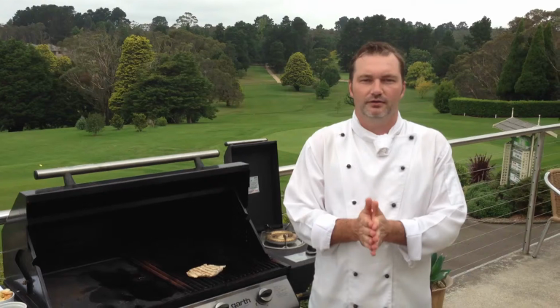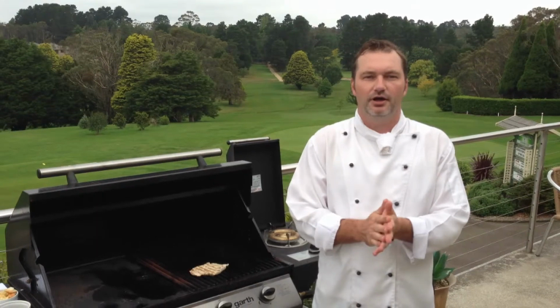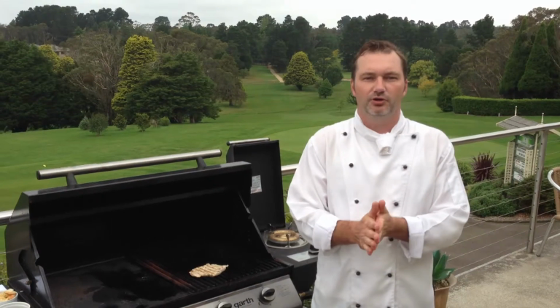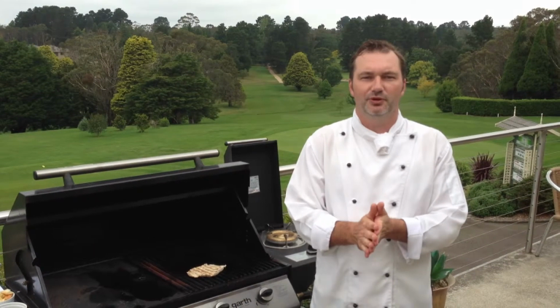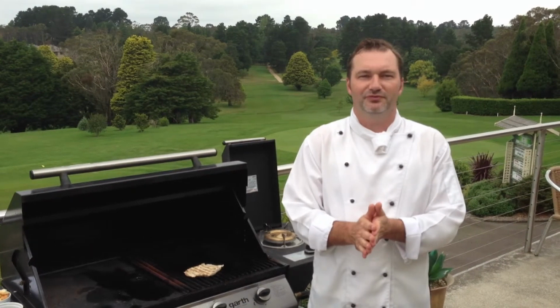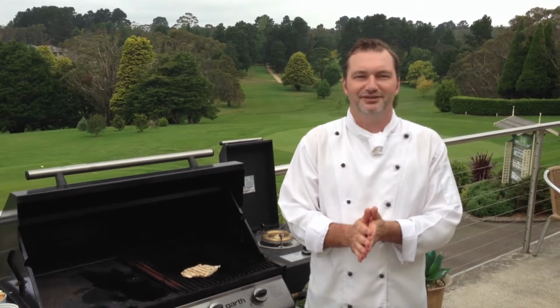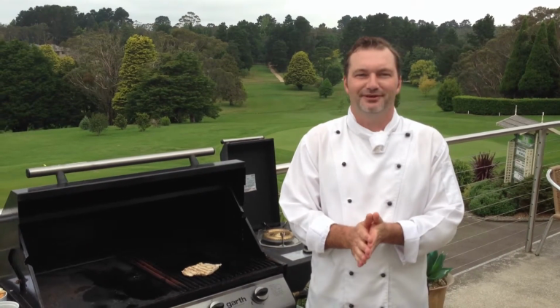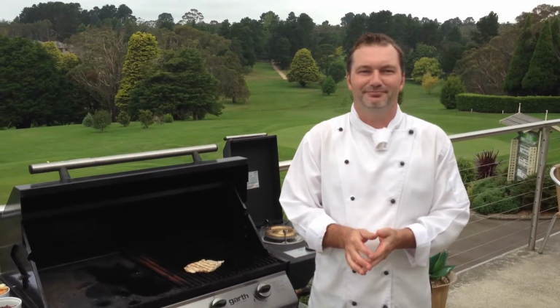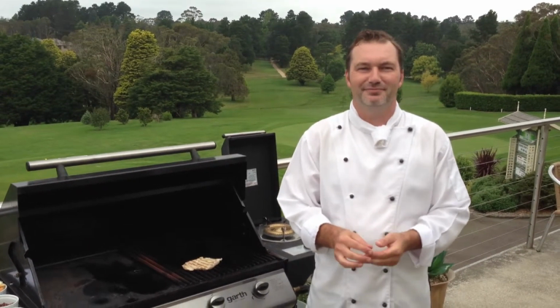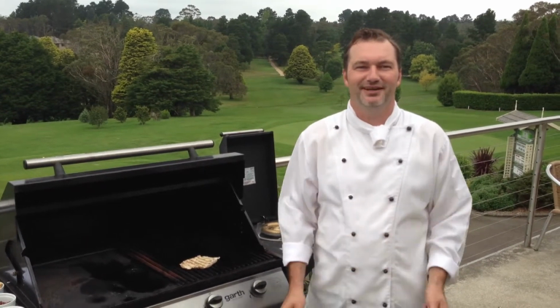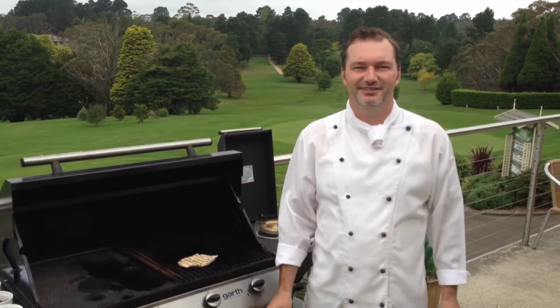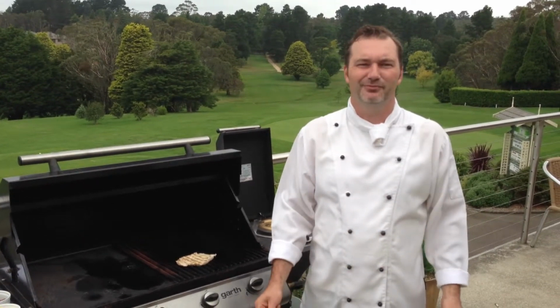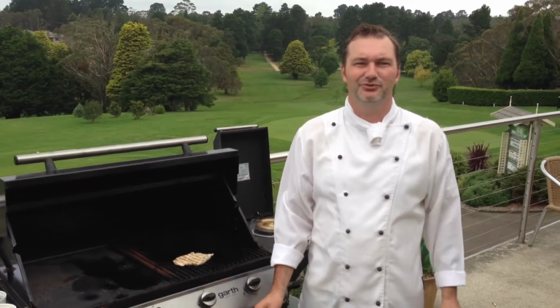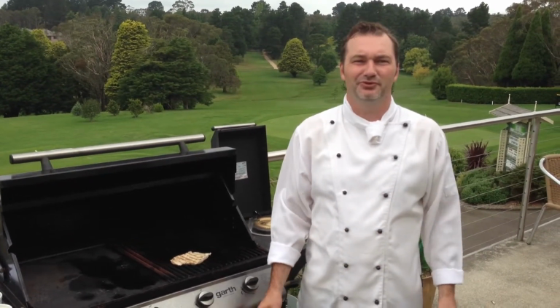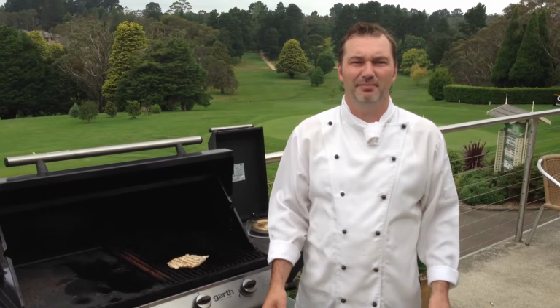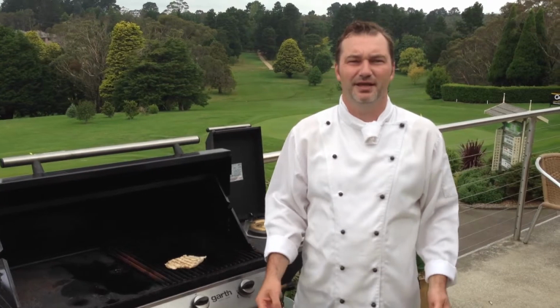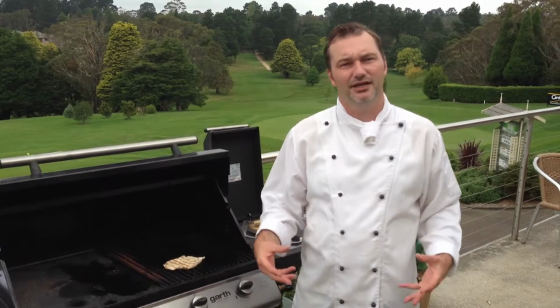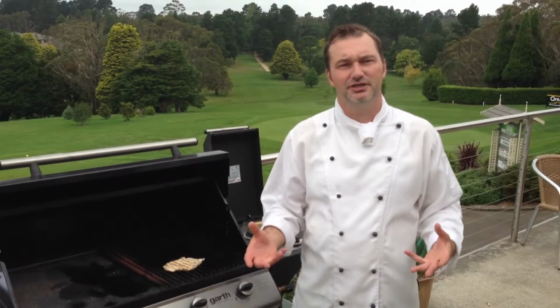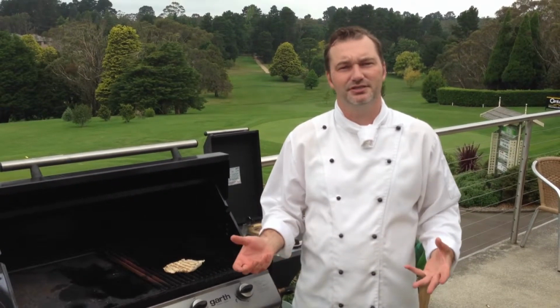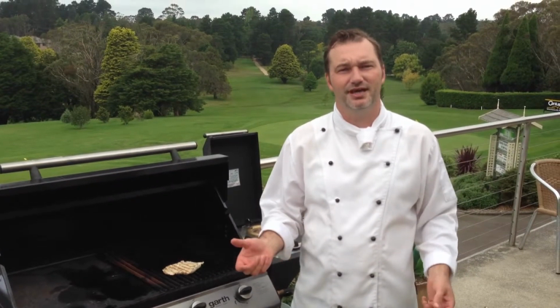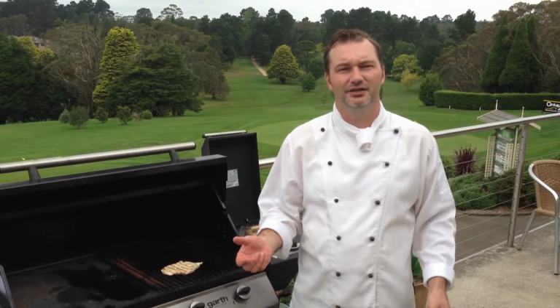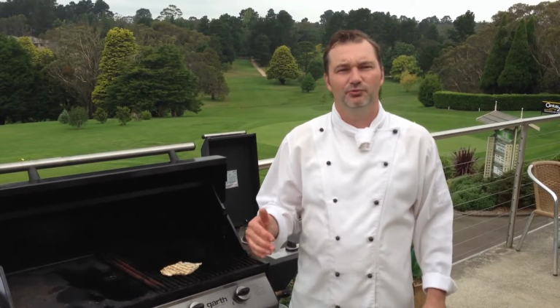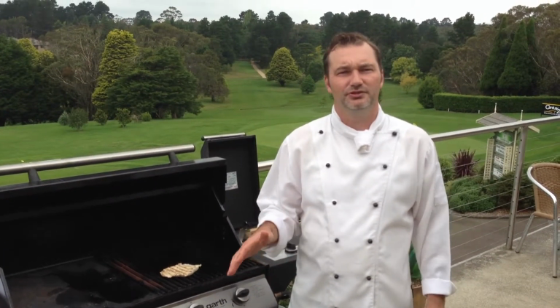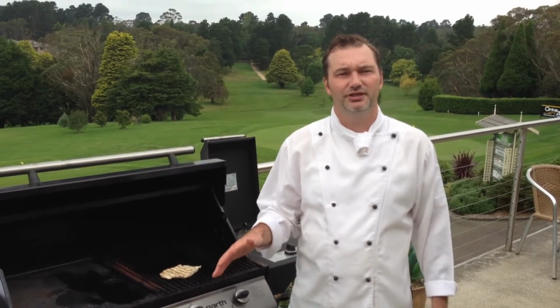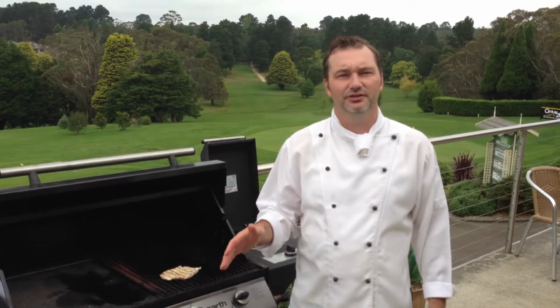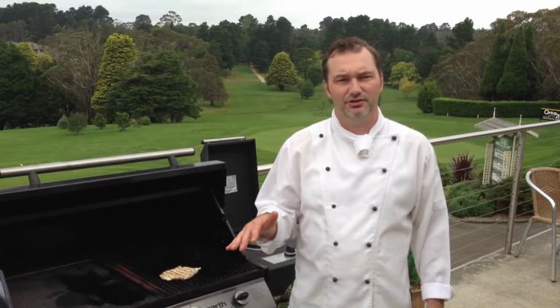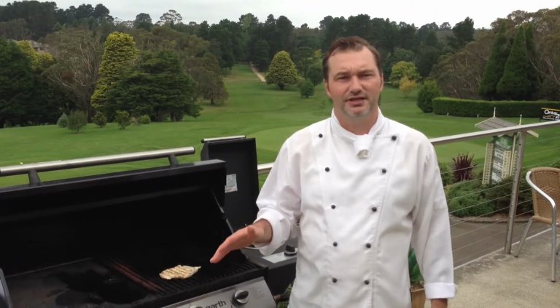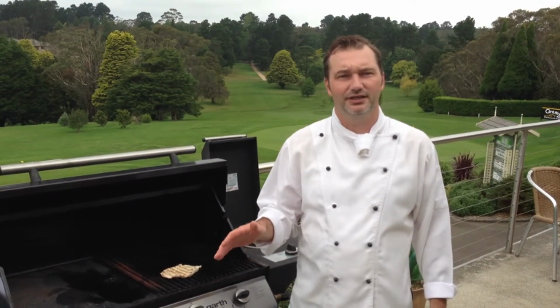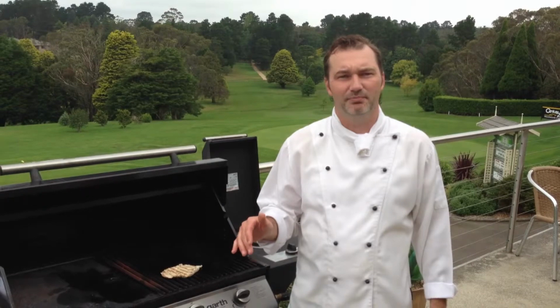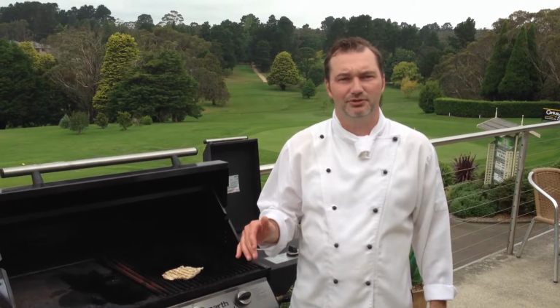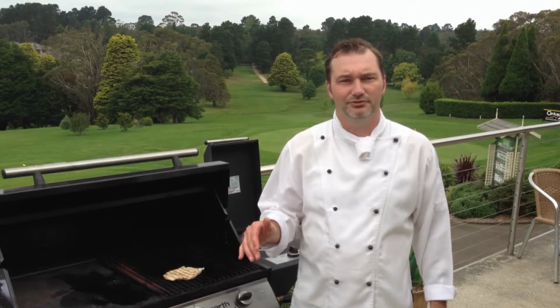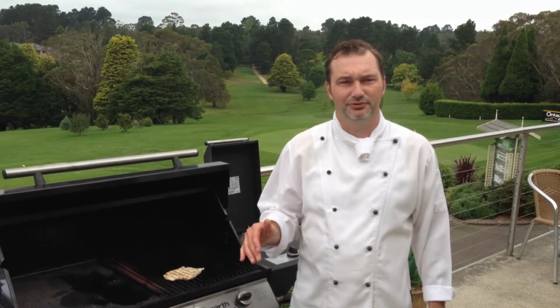Hi and welcome to Wentworth Falls Country Club. My name's Greg and today I wanted to talk to you about making a chicken Caesar salad with the chicken sliced thinly and barbecued on the grill.